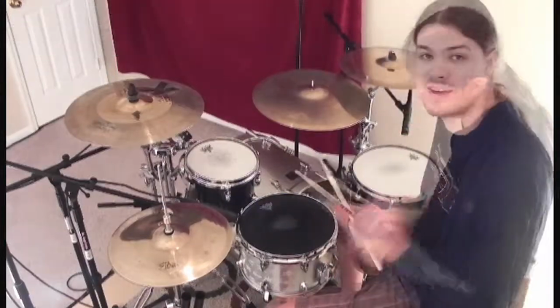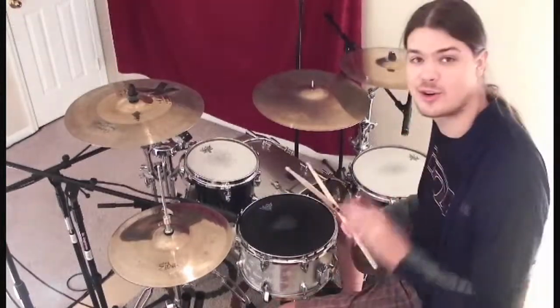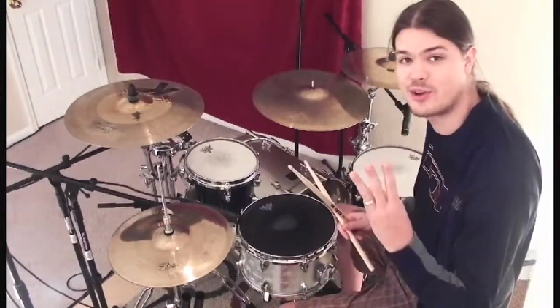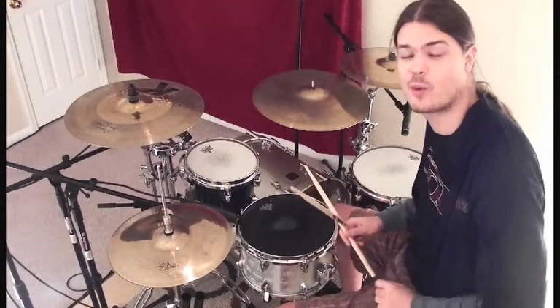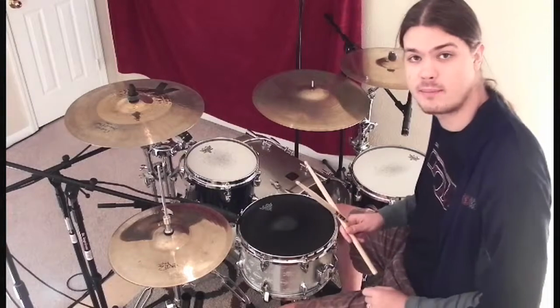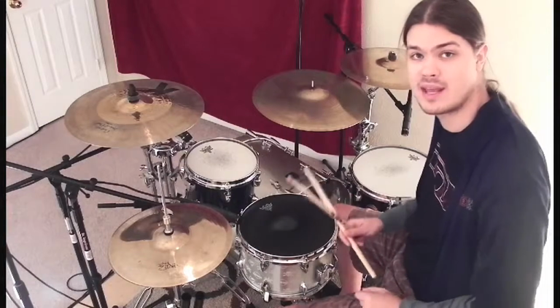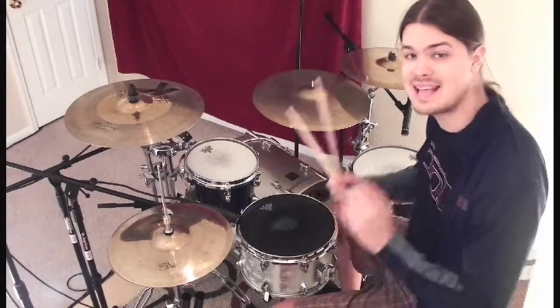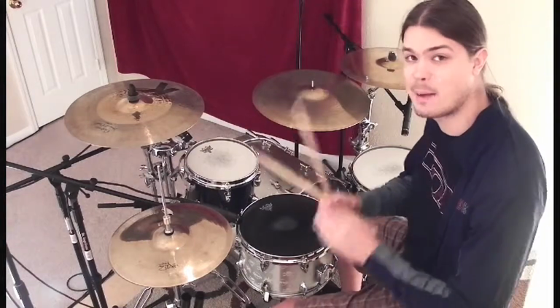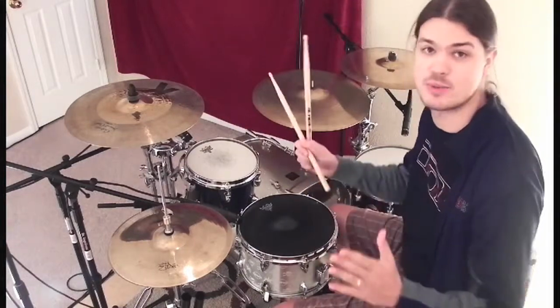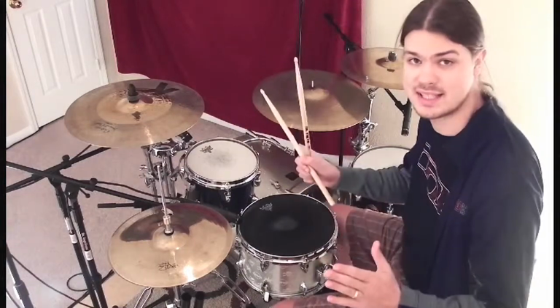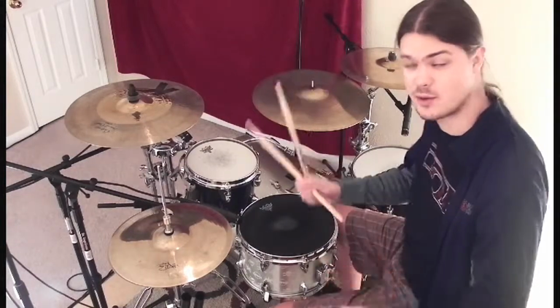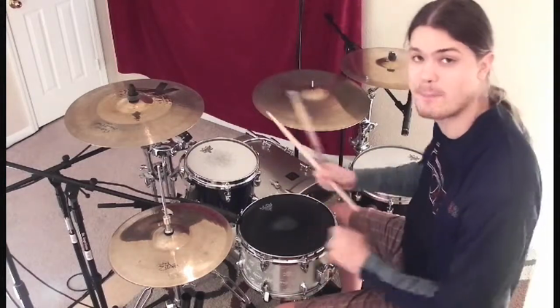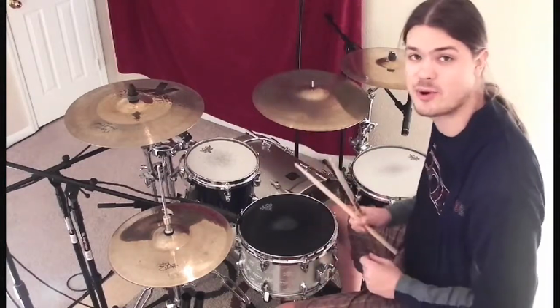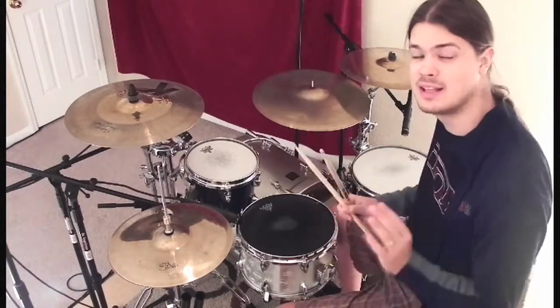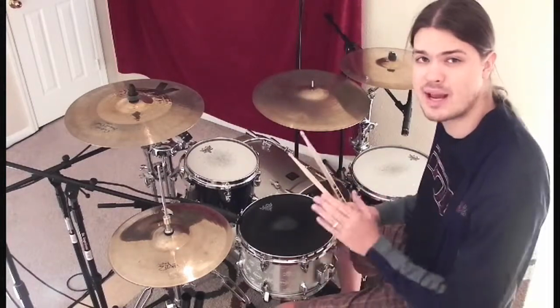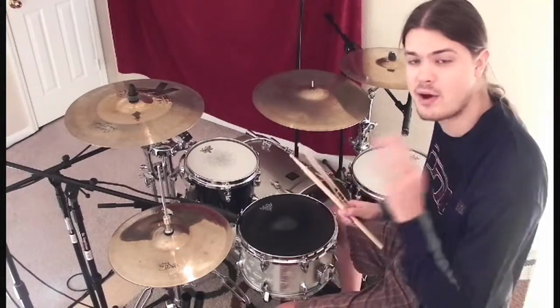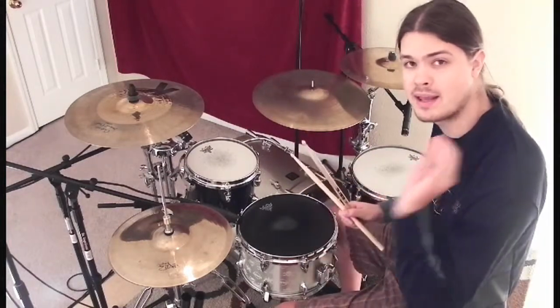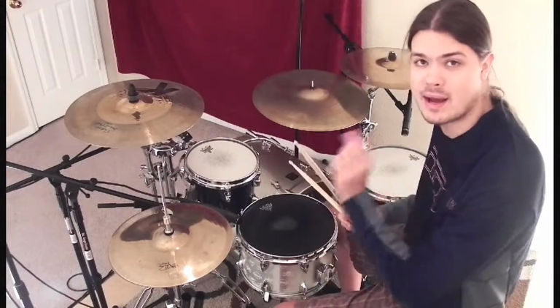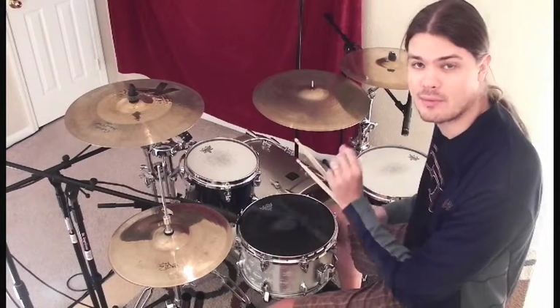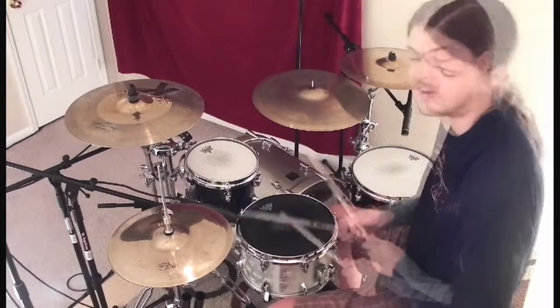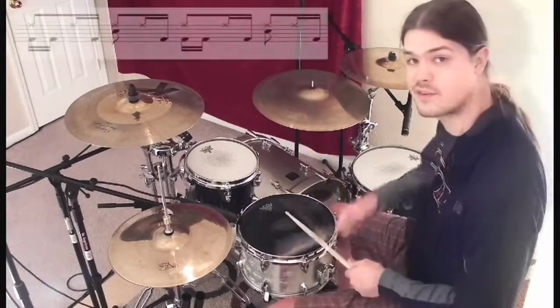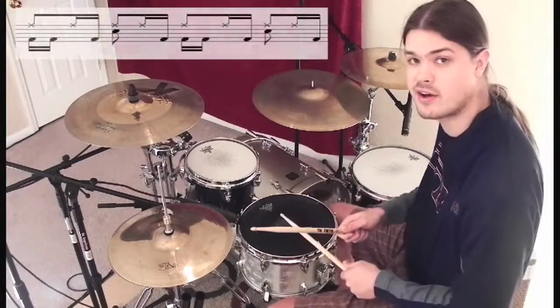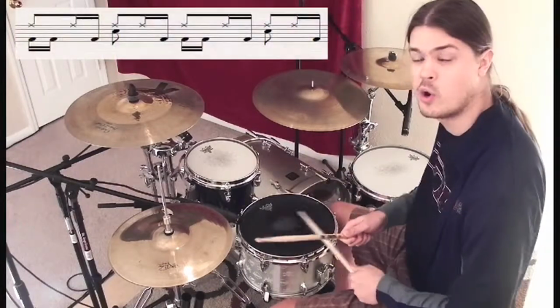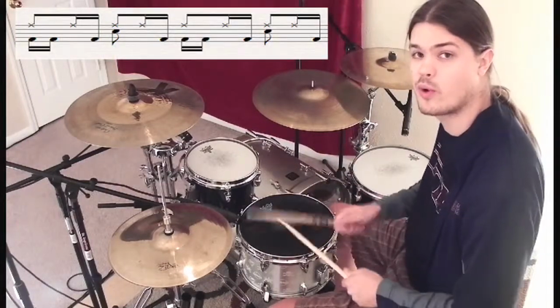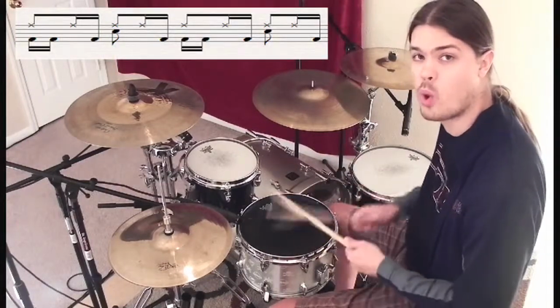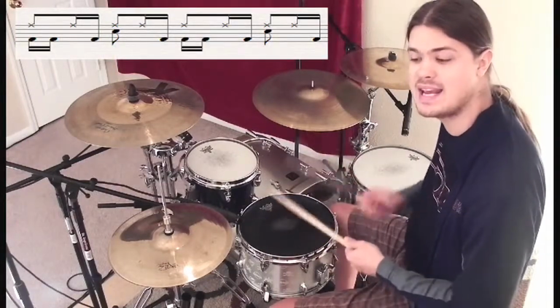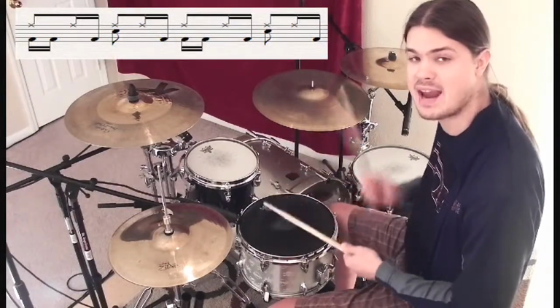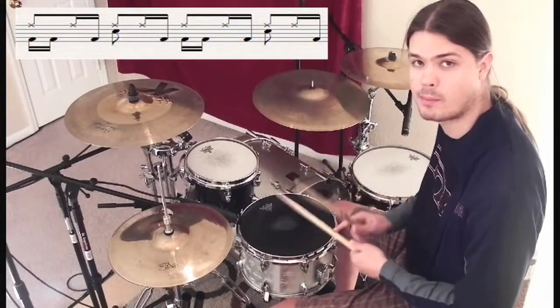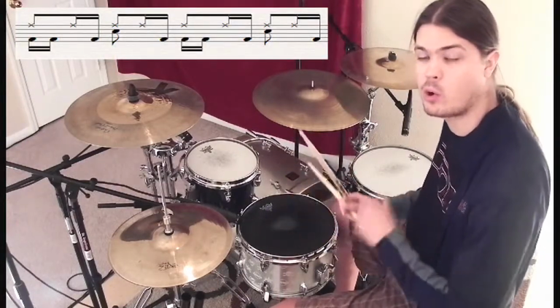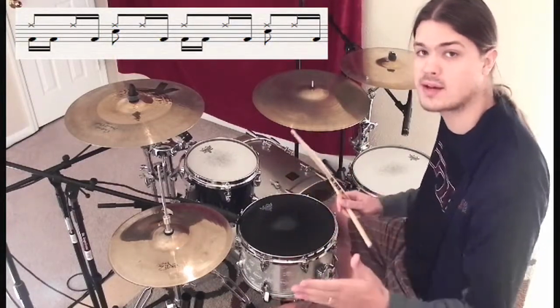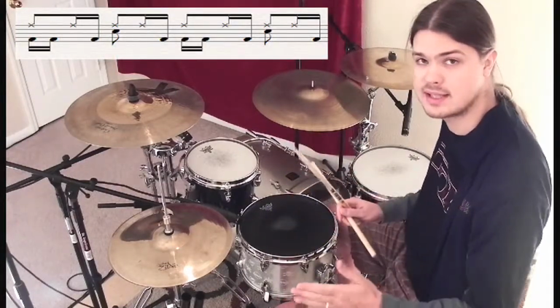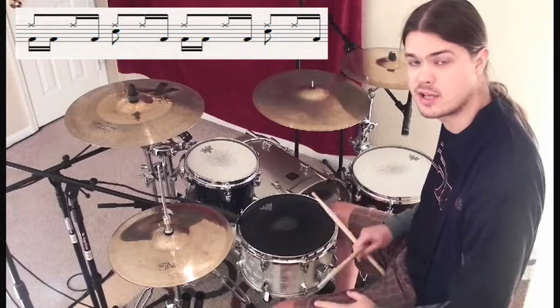On groove three, what we're going to be doing is adding in a bunch more sixteenth notes on our bass drum. Let's break it down count by count. On the first count here, we're going one-e-and-a — we're playing a whole block of sixteenth notes, but we're splitting it up between the kick, snare, and hat.